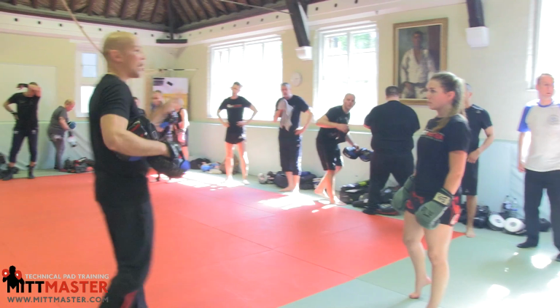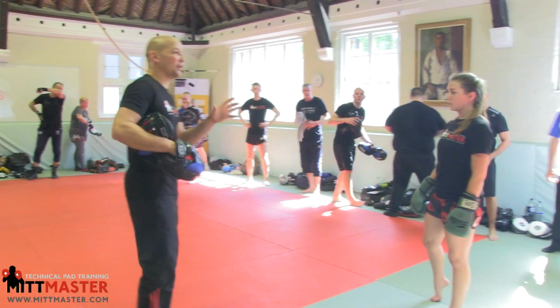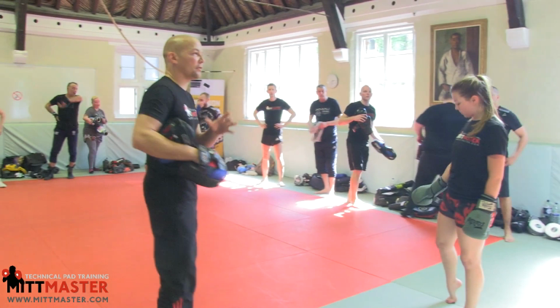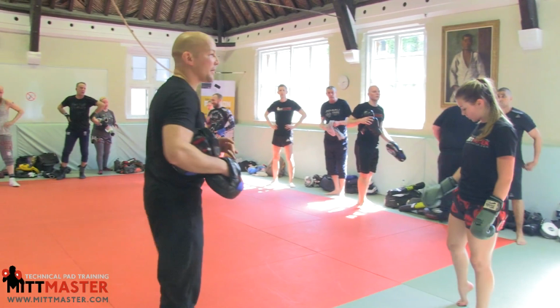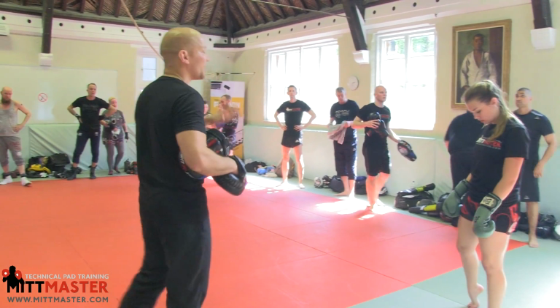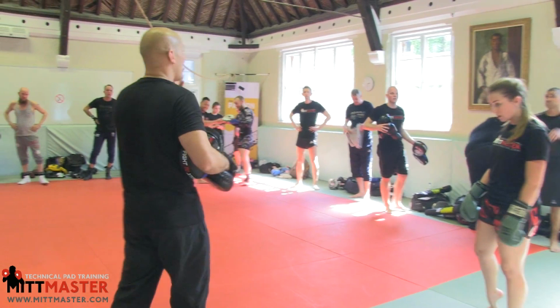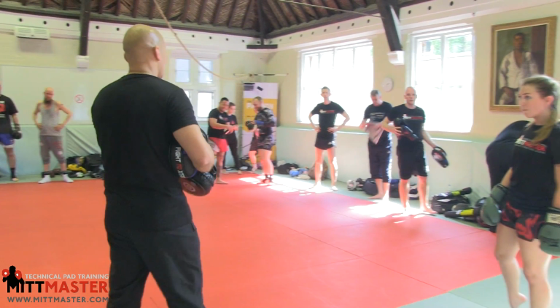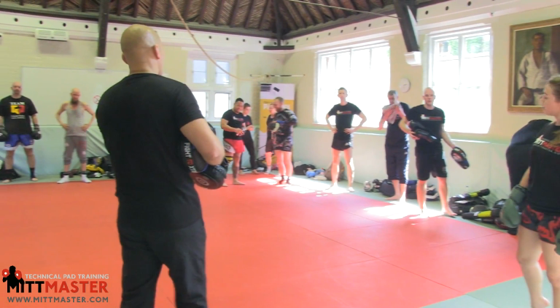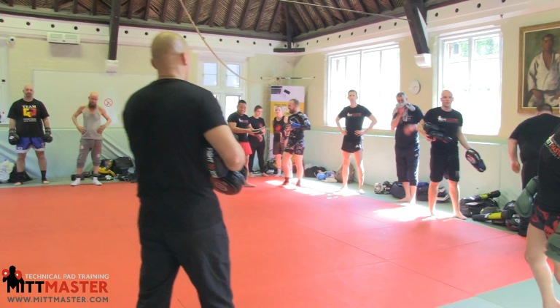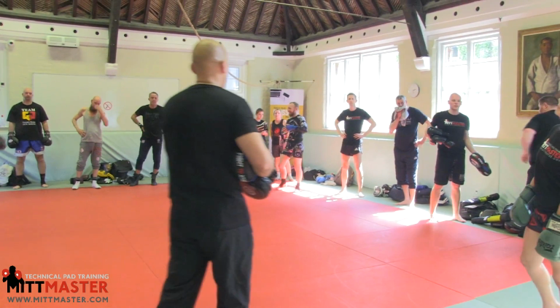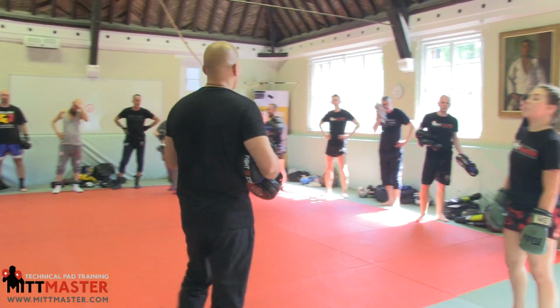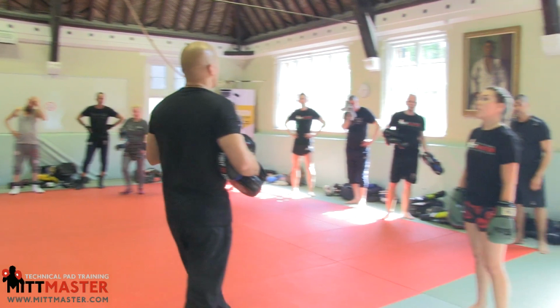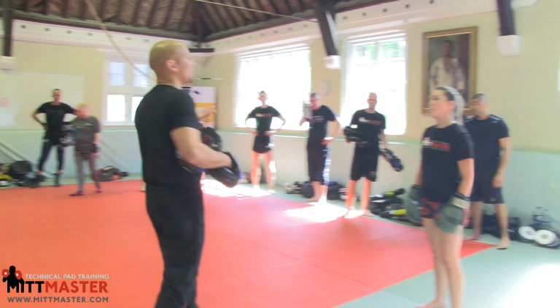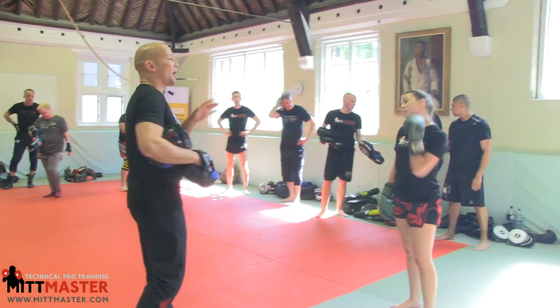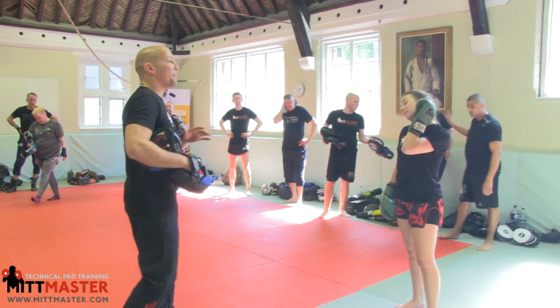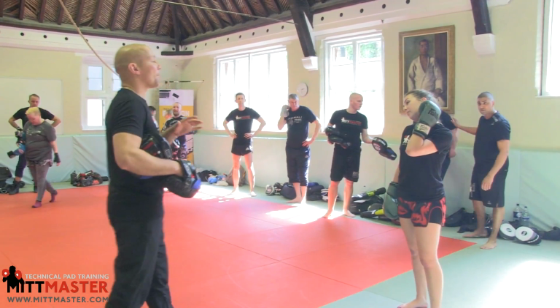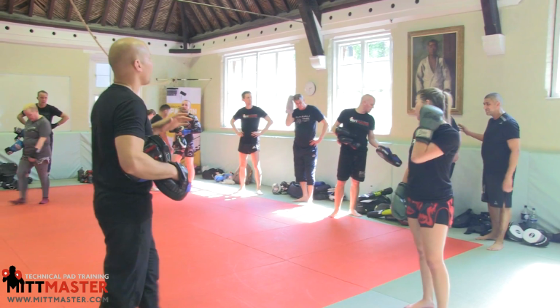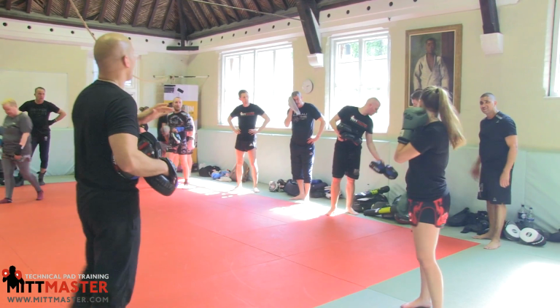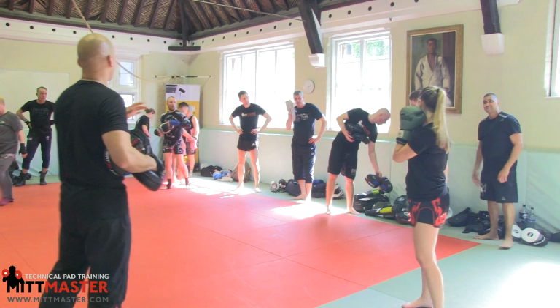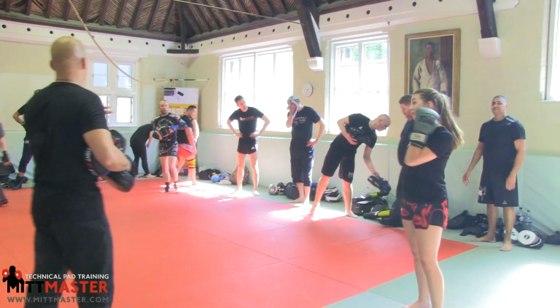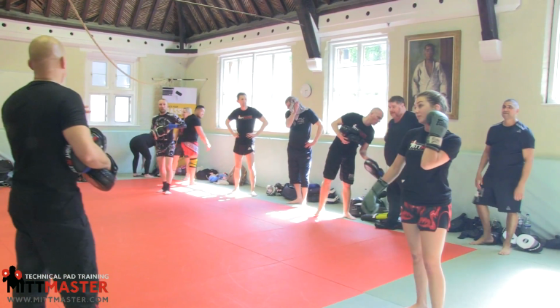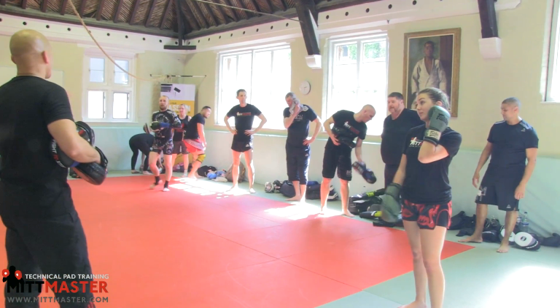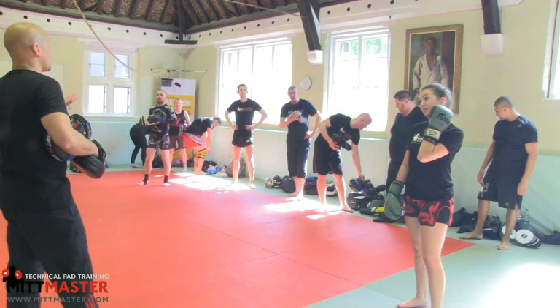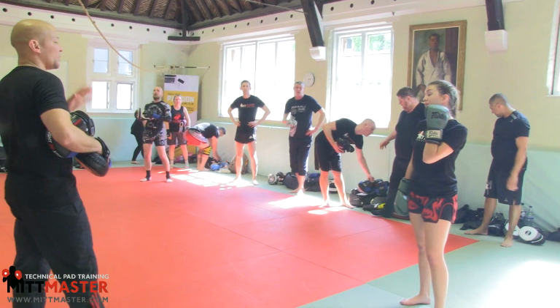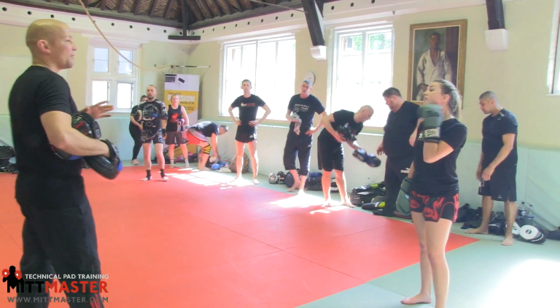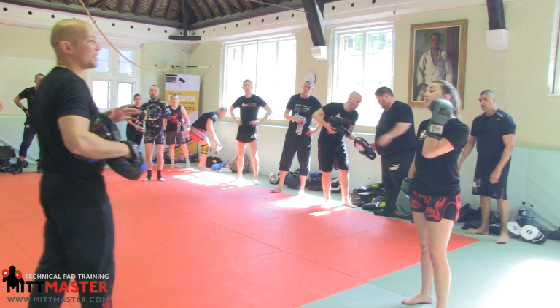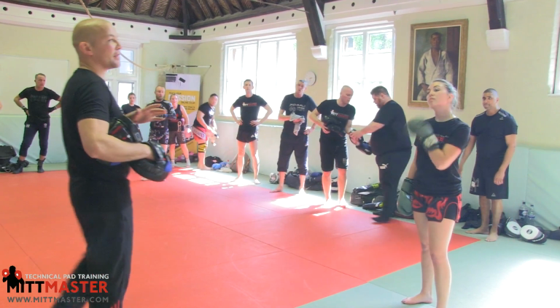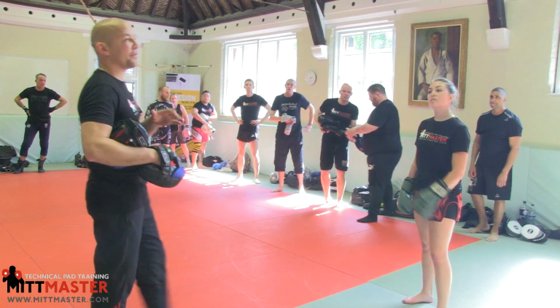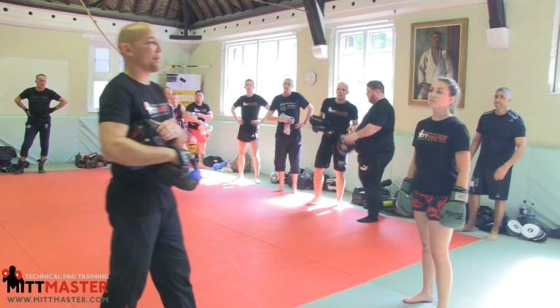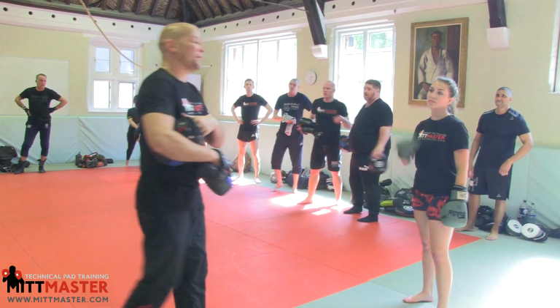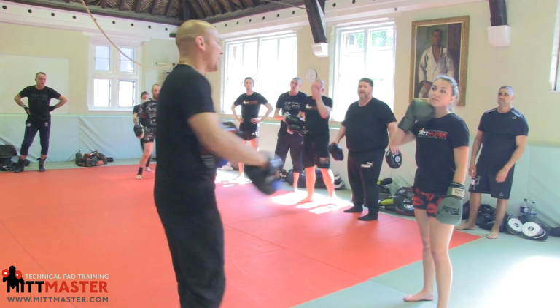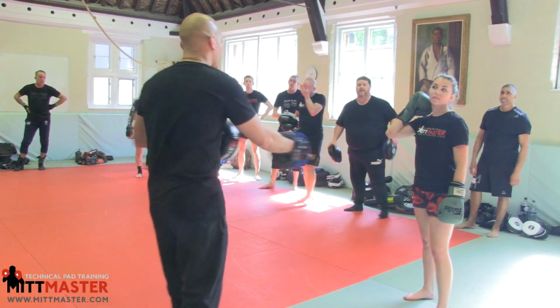The variation depends on the style you're doing. So if you're doing boxing, there'll be a boxing variation. If you're doing kickboxing, we'll do a kicking variation. And if you're doing MMA, we'll do an MMA variation.